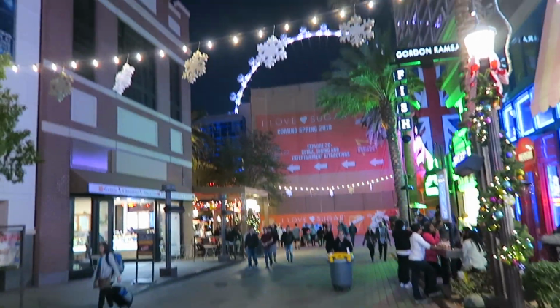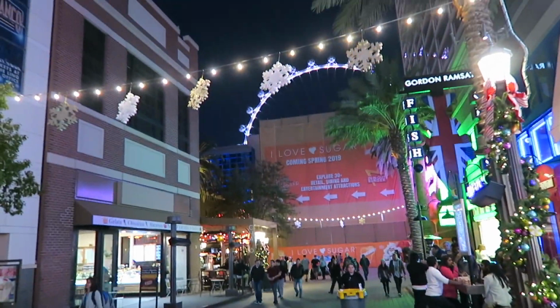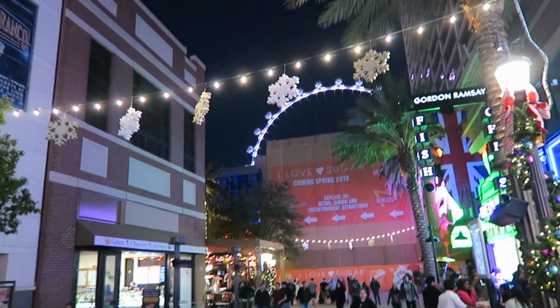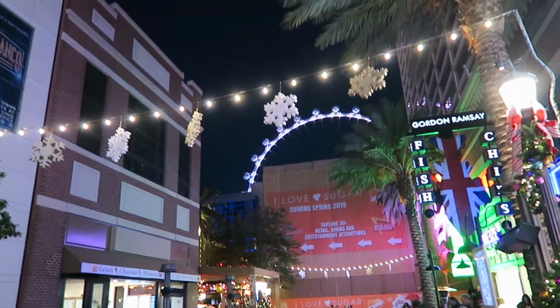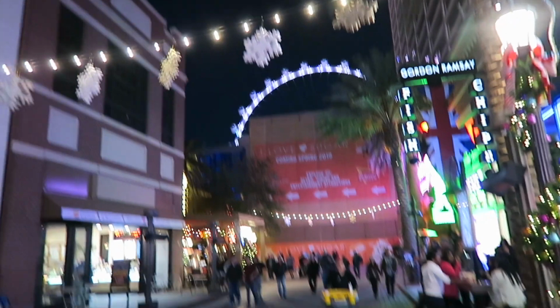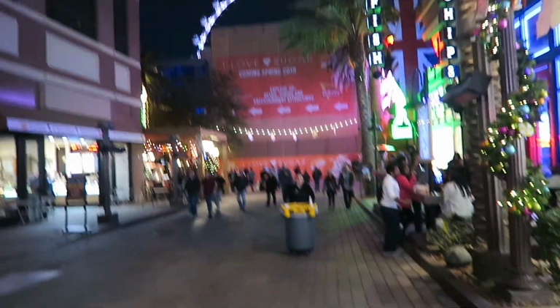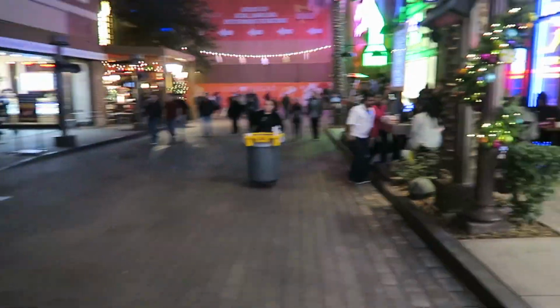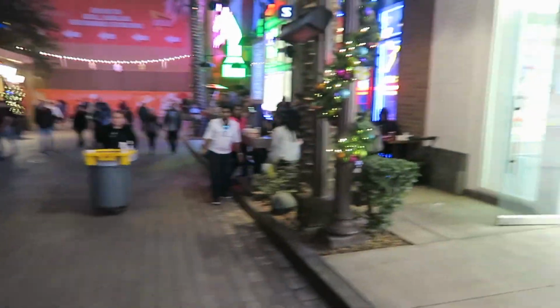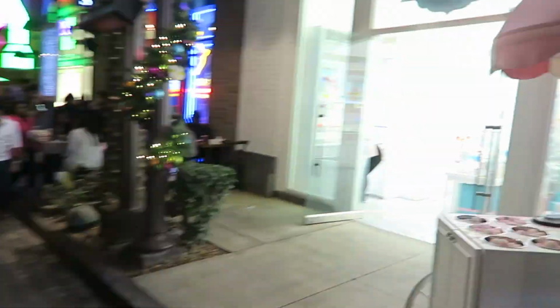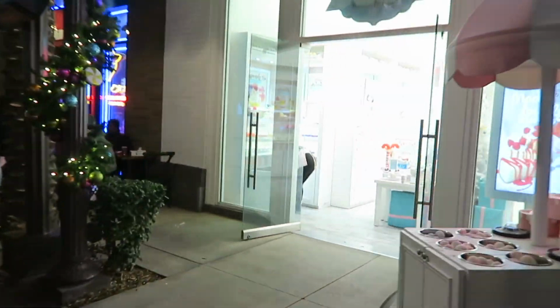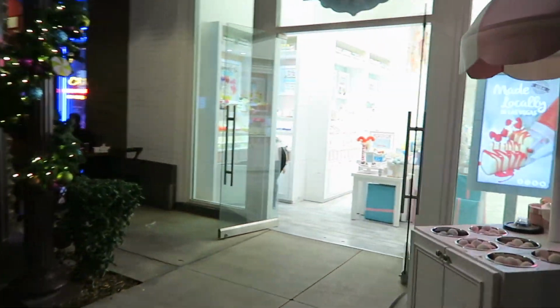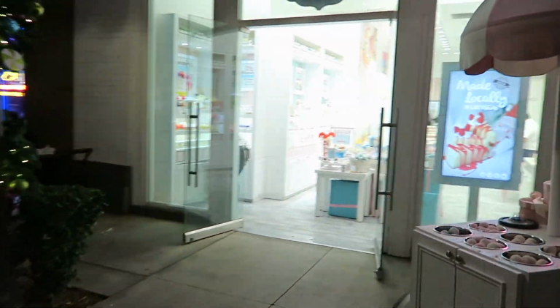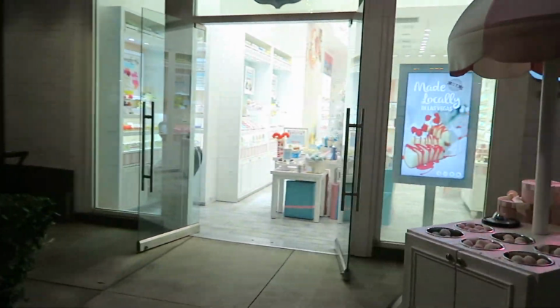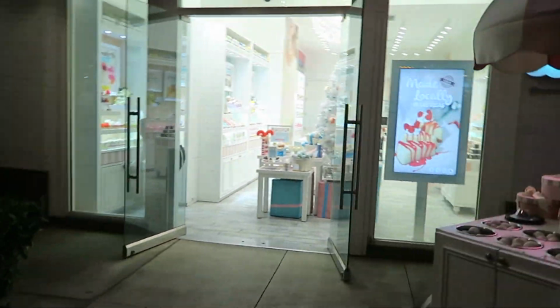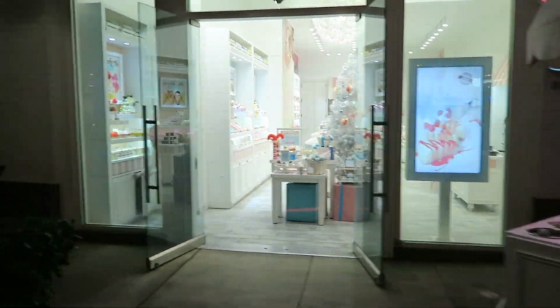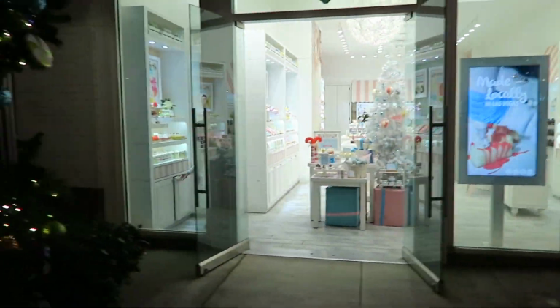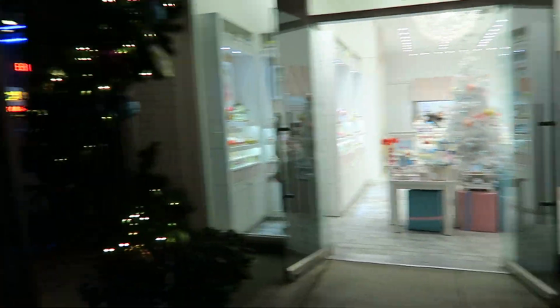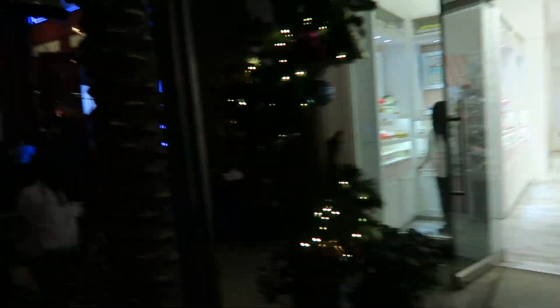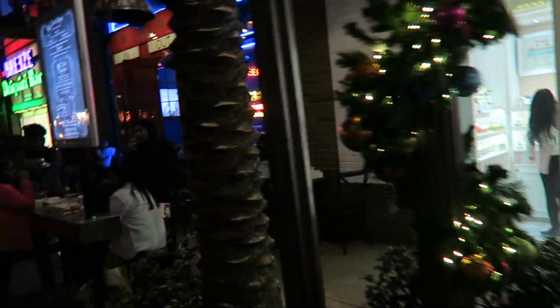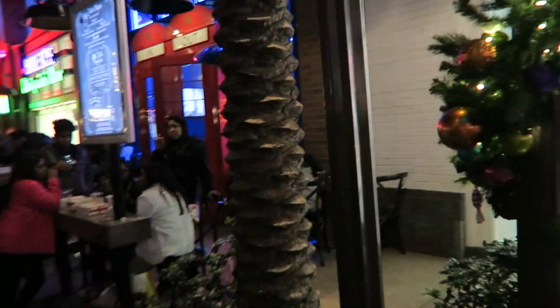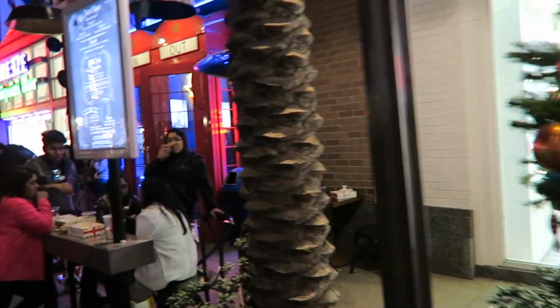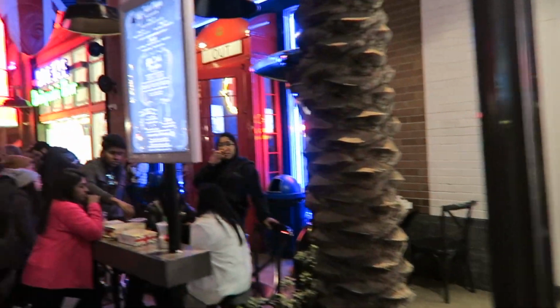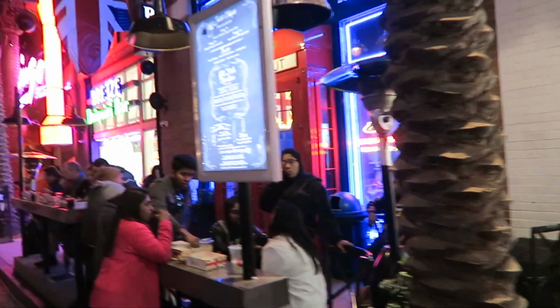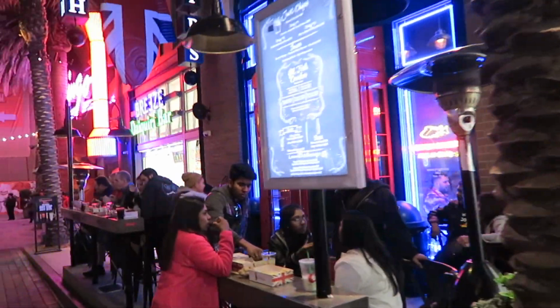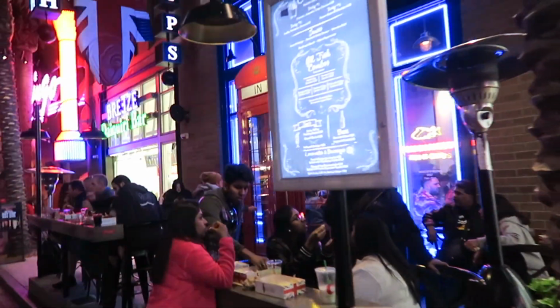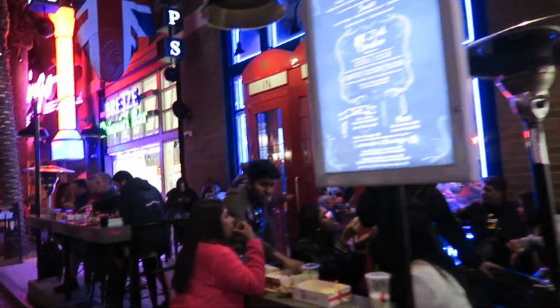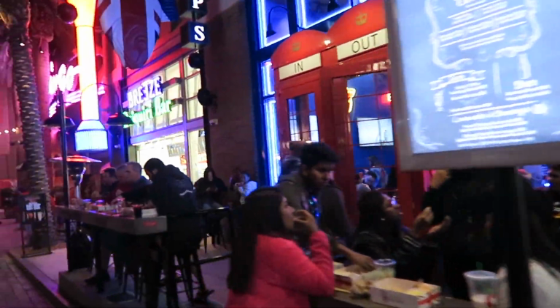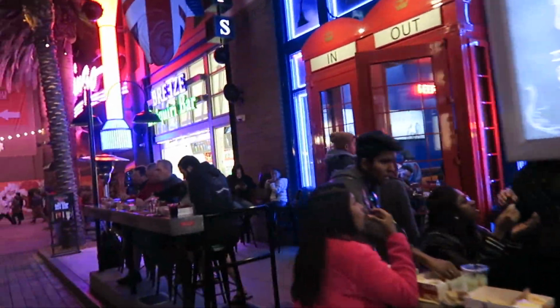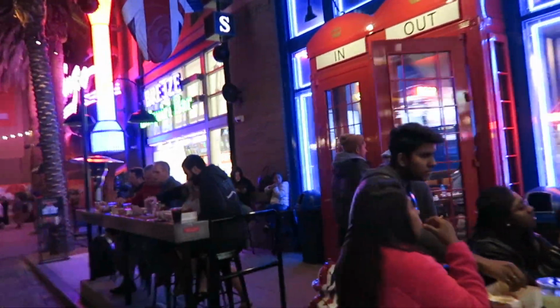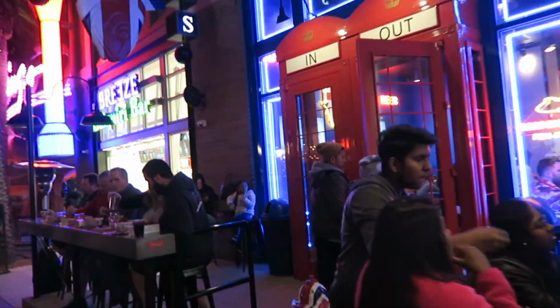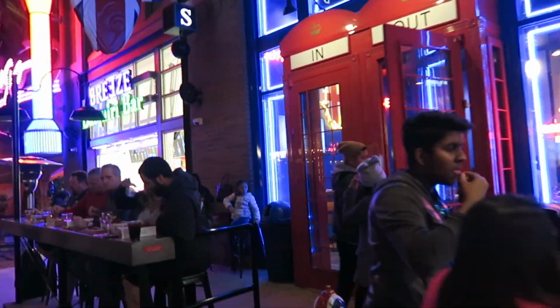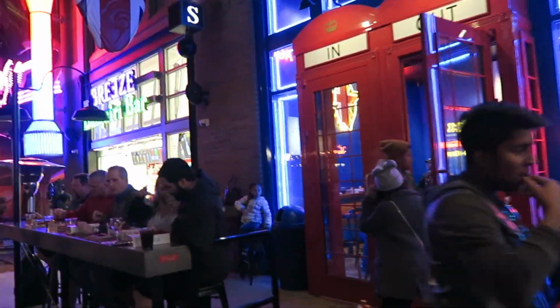They got some snowflakes up here. Obviously the stores are the same, so I won't get into too much detail about what they got, but you'll see as we go on.